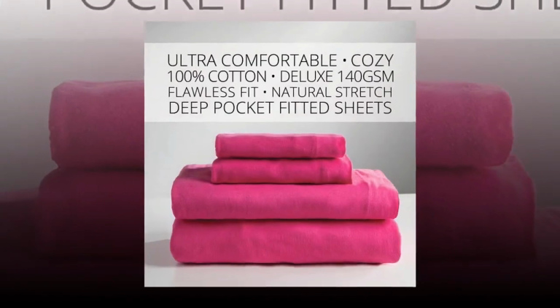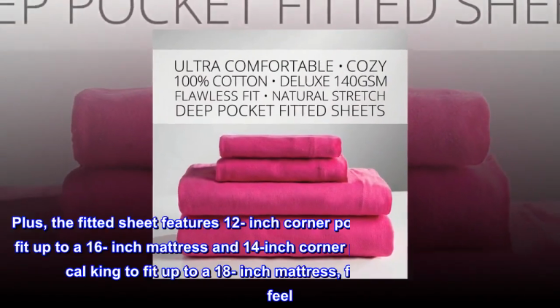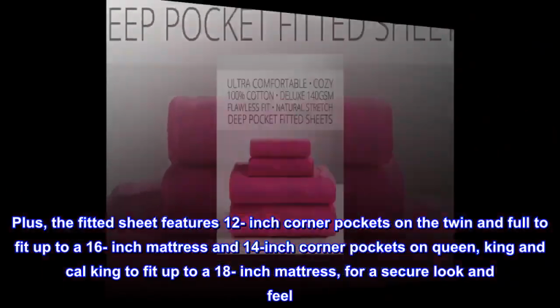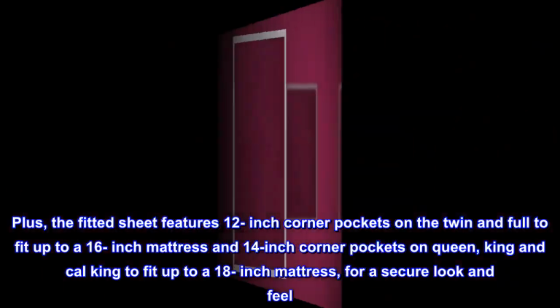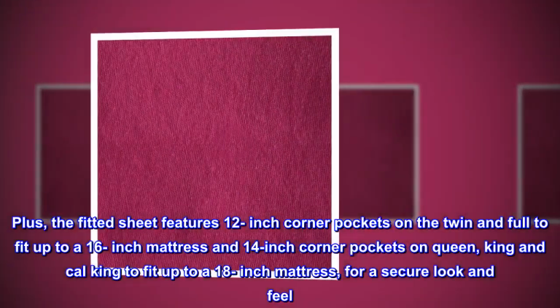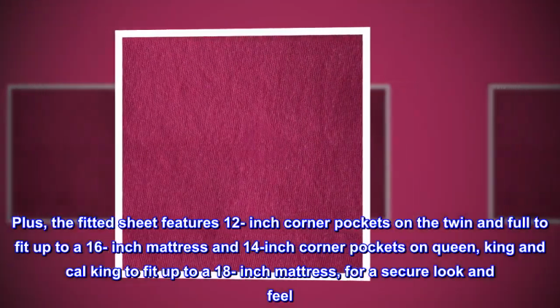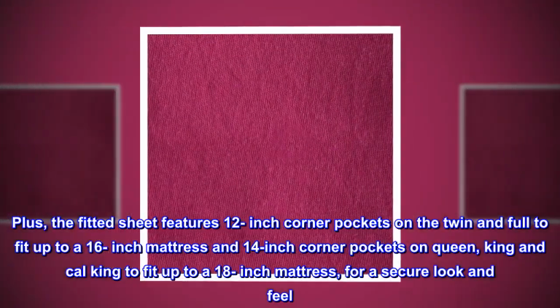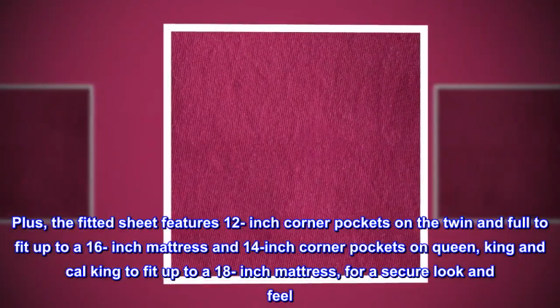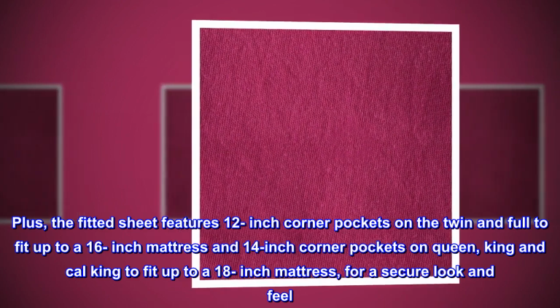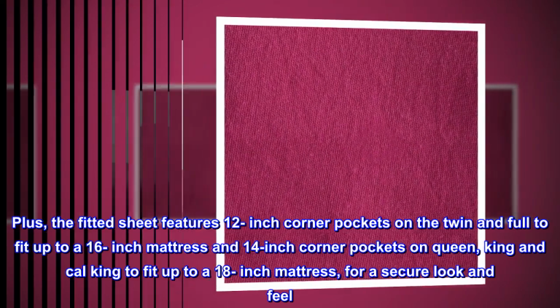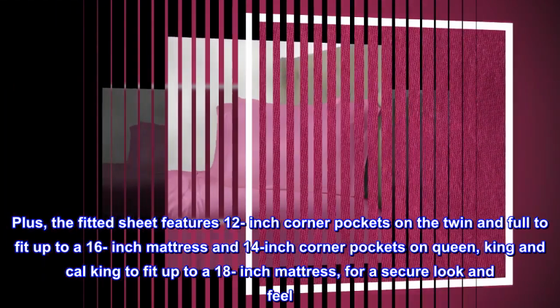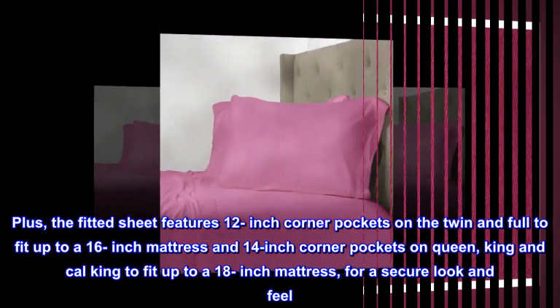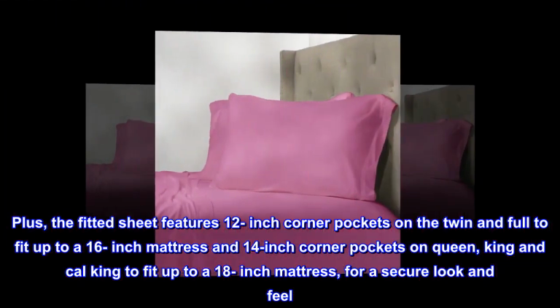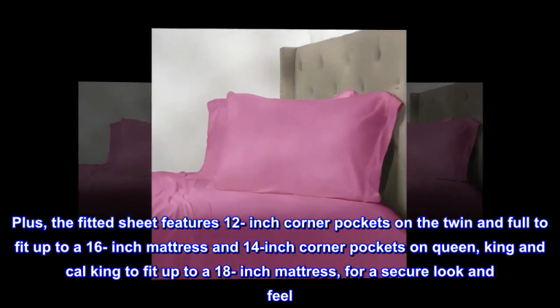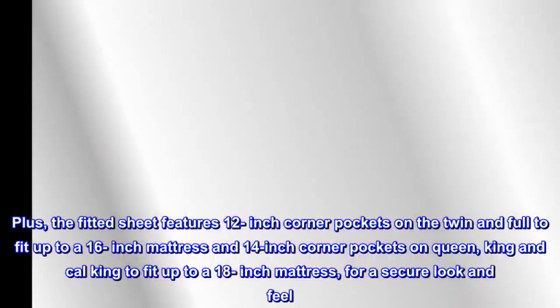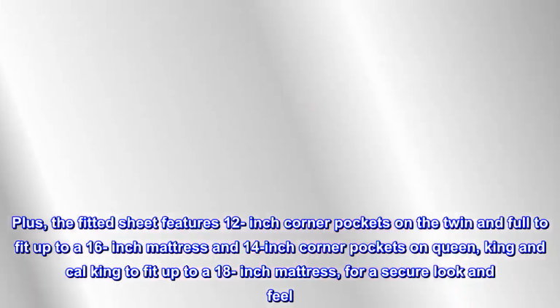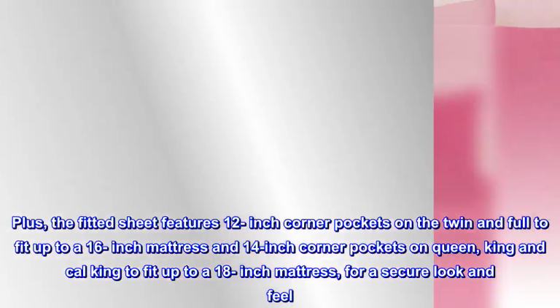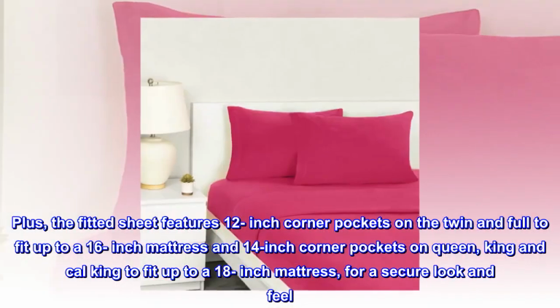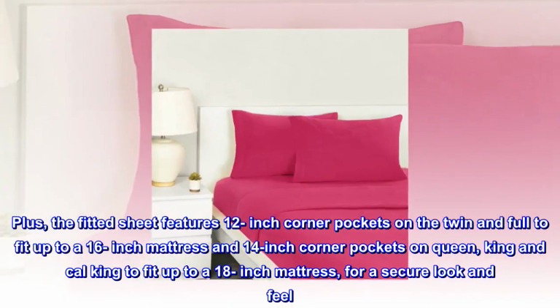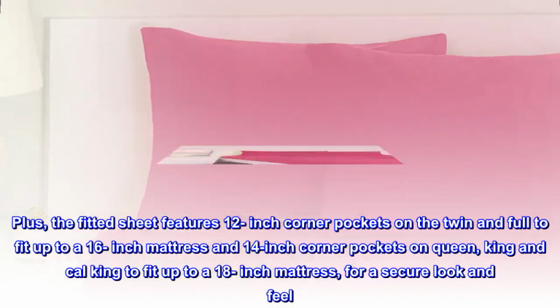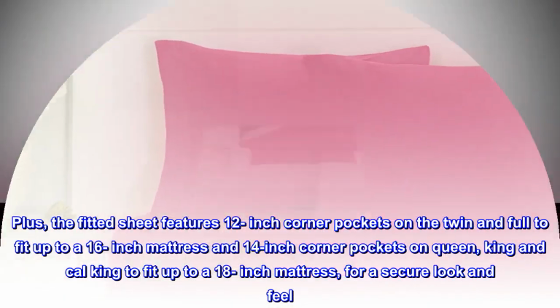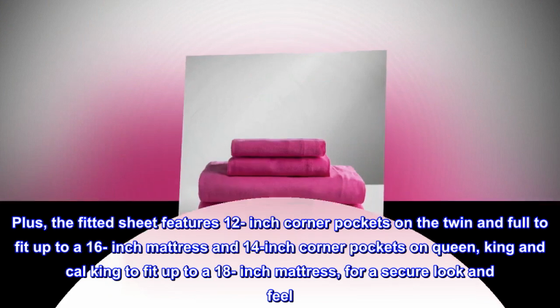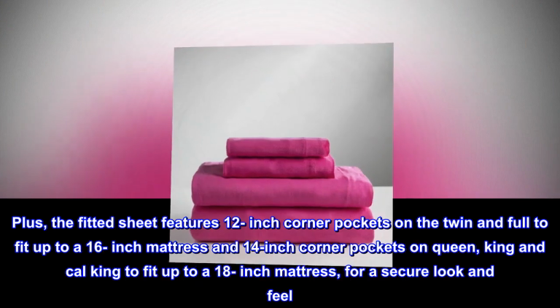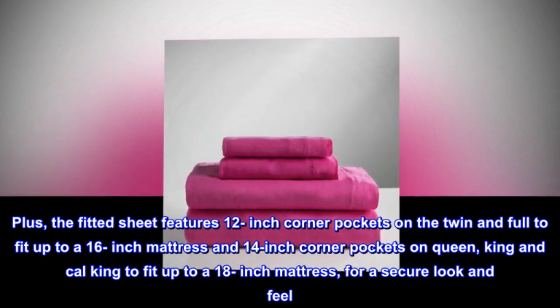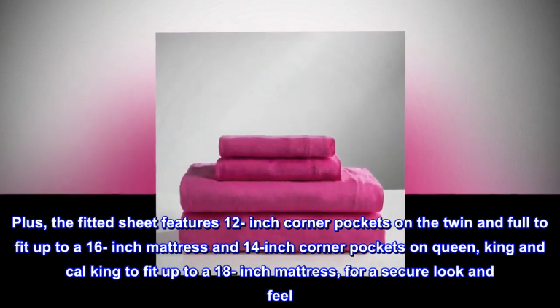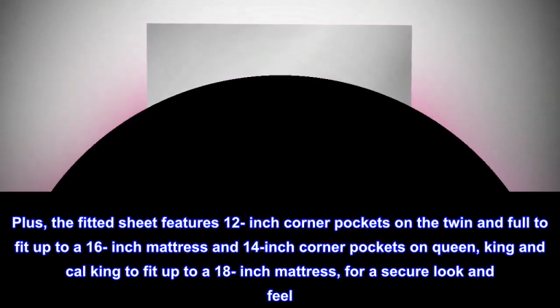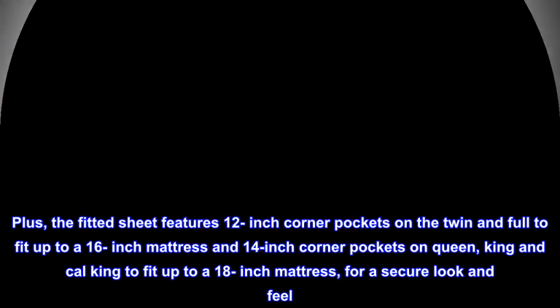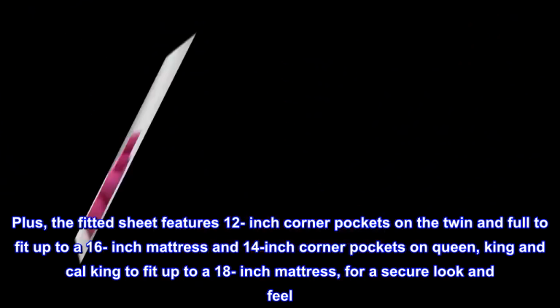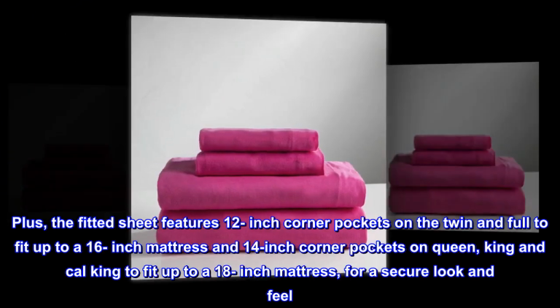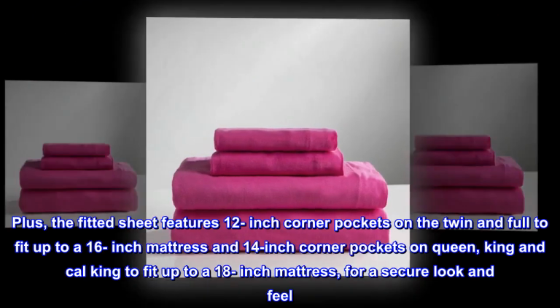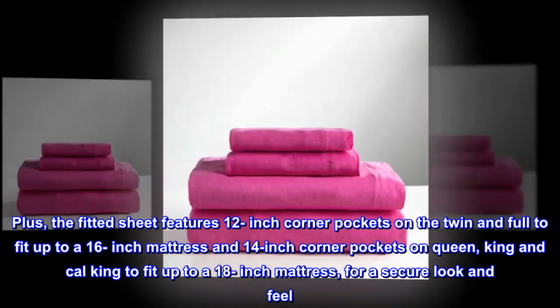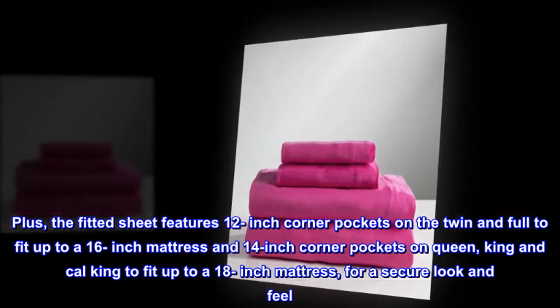Plus, the fitted sheet features 12-inch corner pockets on the twin and full to fit up to a 16-inch mattress, and 14-inch corner pockets on Queen, King, and Cal King to fit up to an 18-inch mattress, for a secure look and feel.